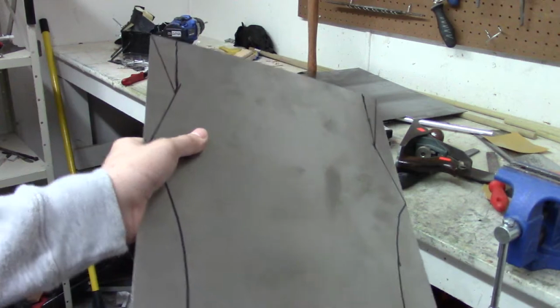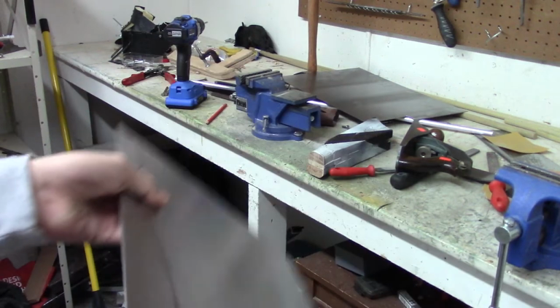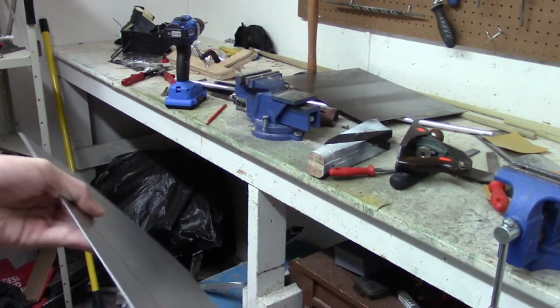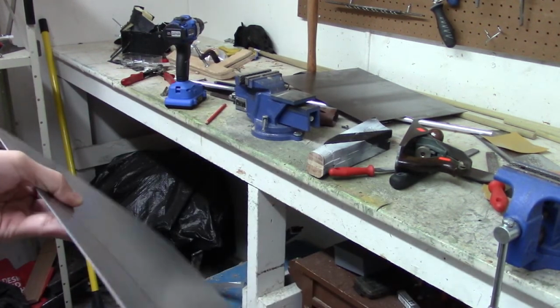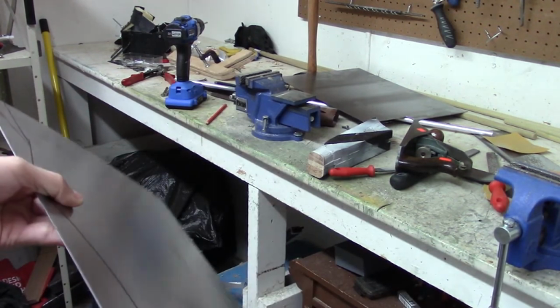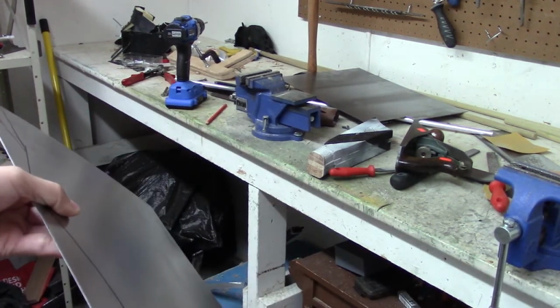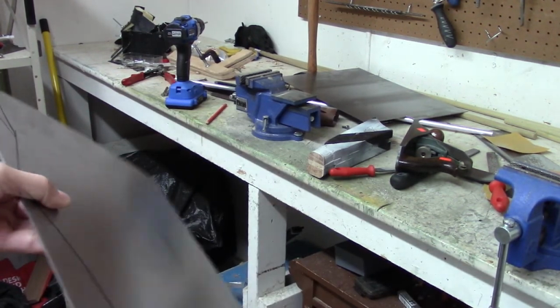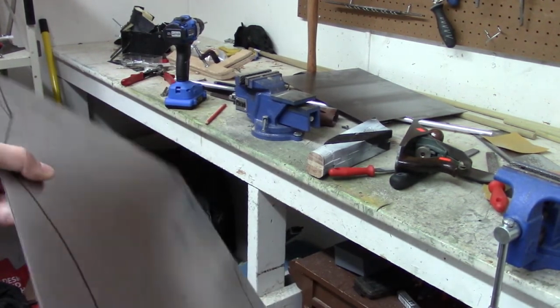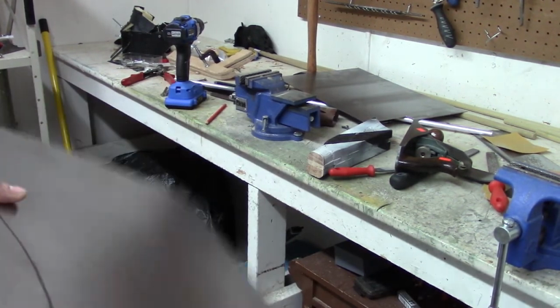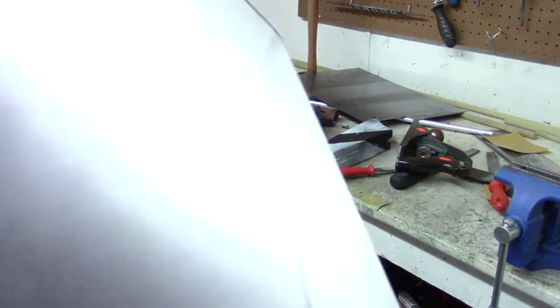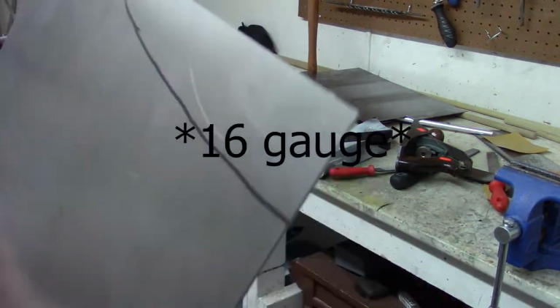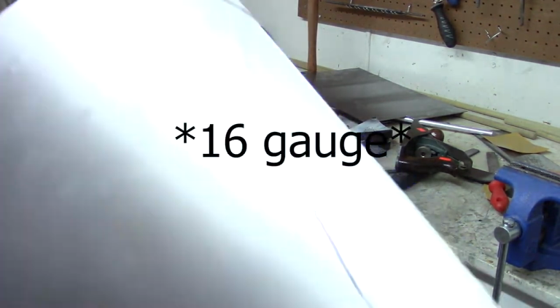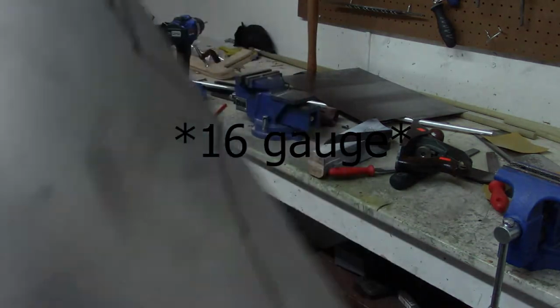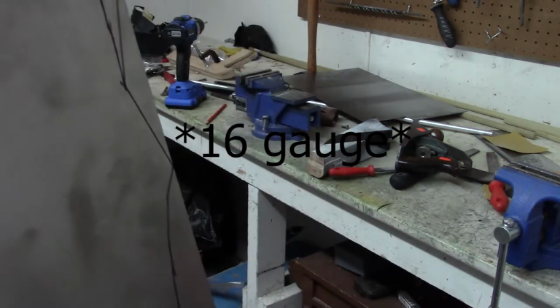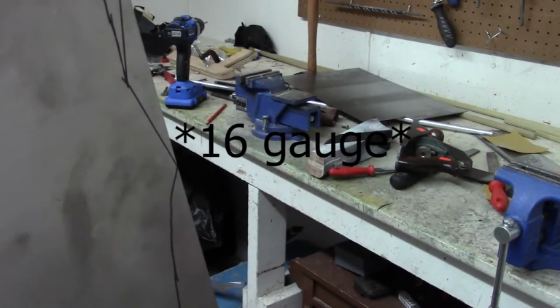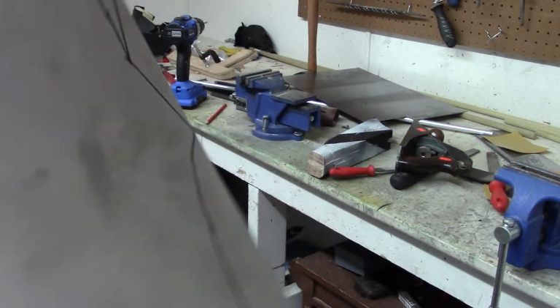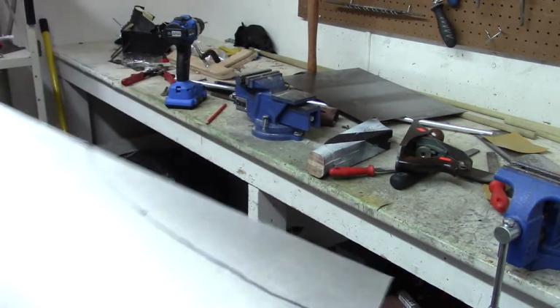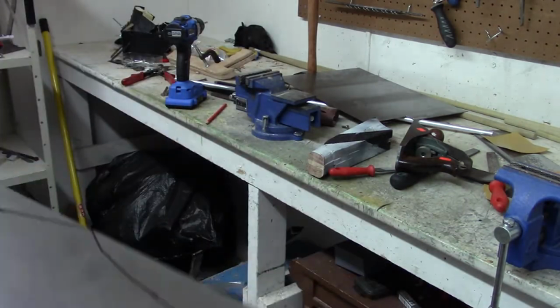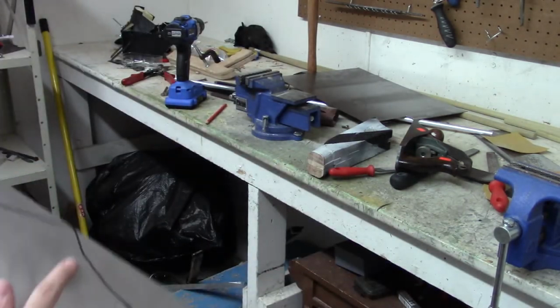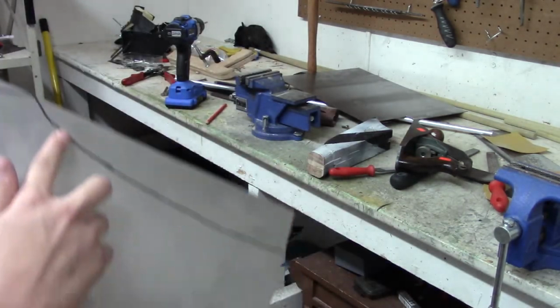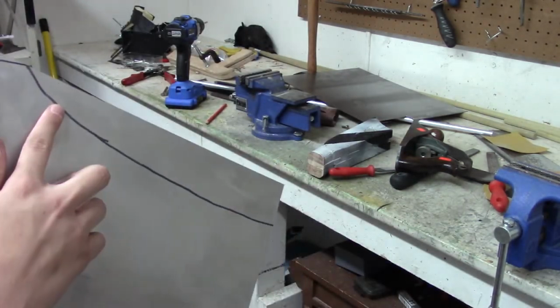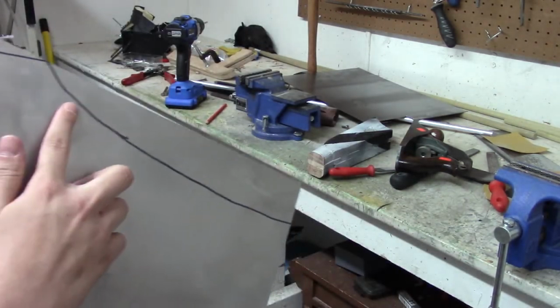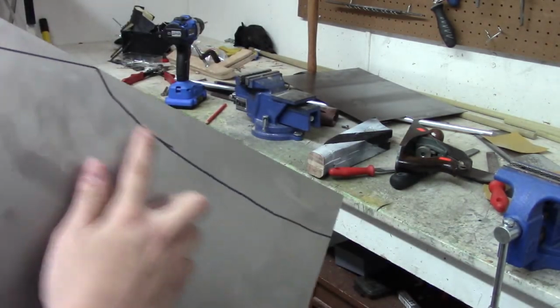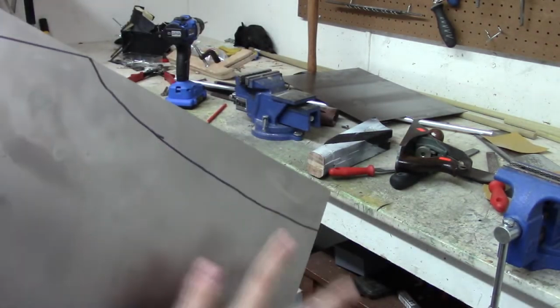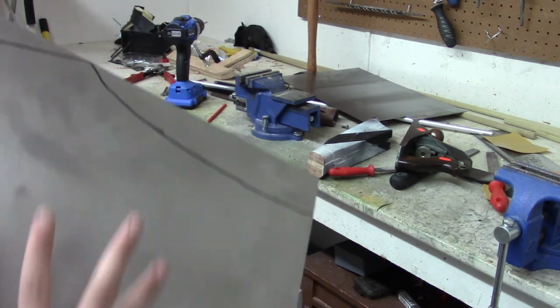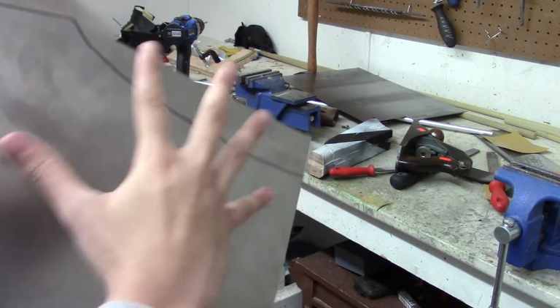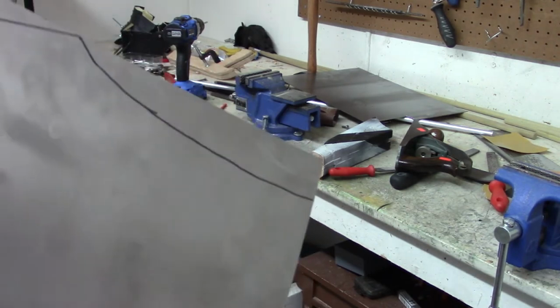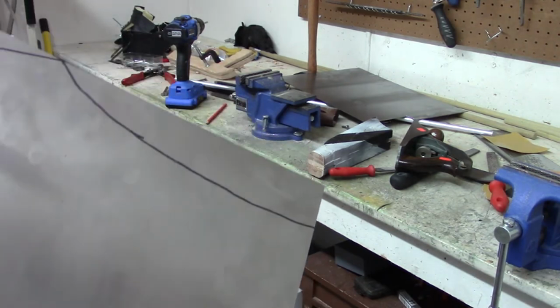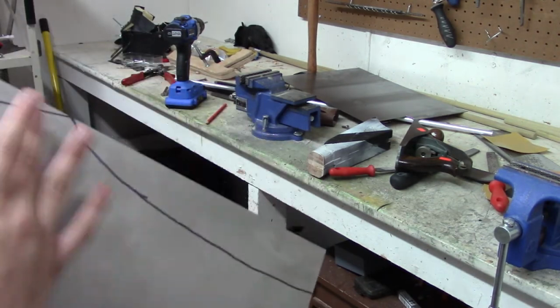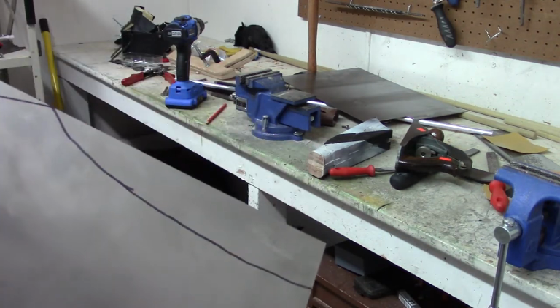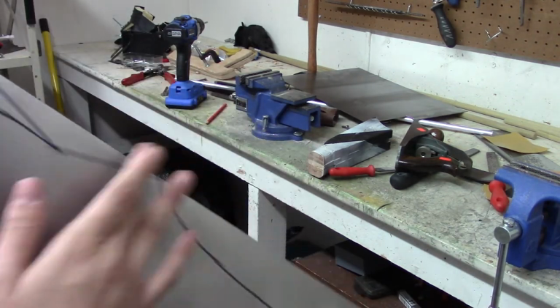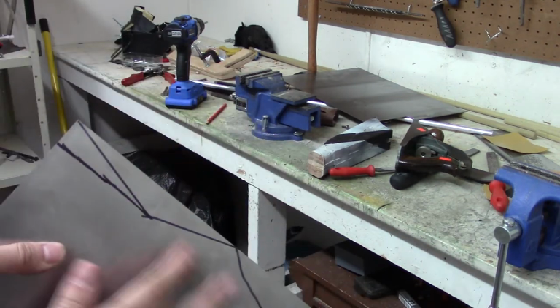Here's the front plate. I'm pretty sure this is 18 or 16 gauge steel, so it's pretty thick — almost 1/8 inch. So as opposed to cutting these lines, because there's not a whole lot of material there to cover your whole body, I'm just going to bend these instead and cut these.